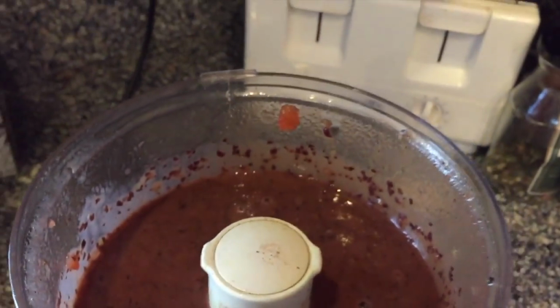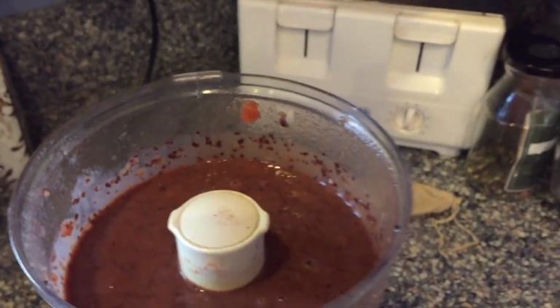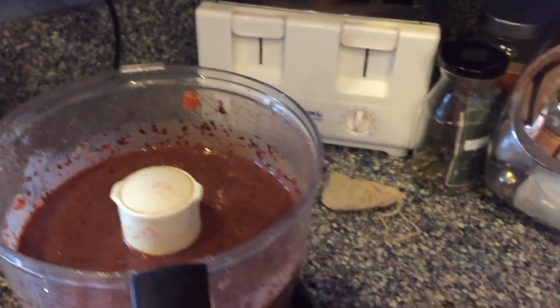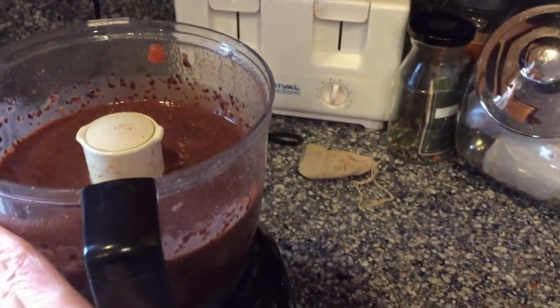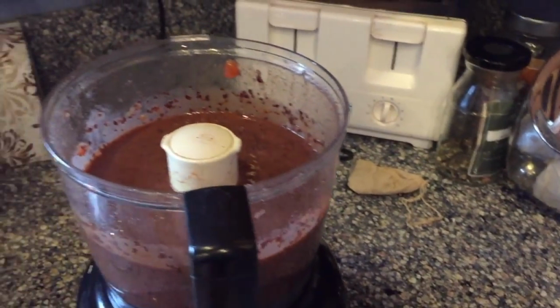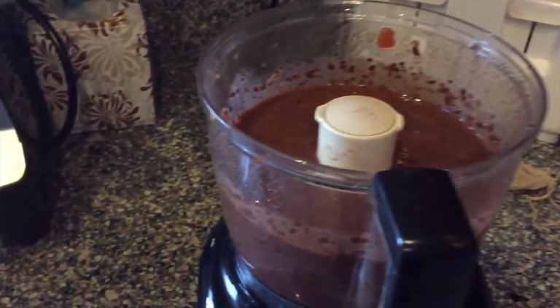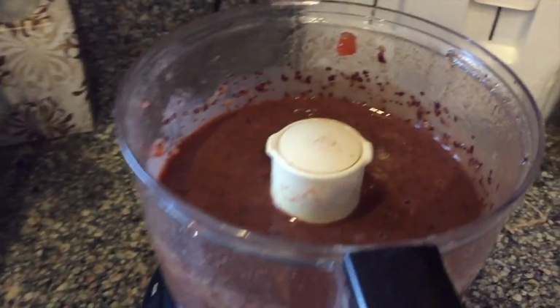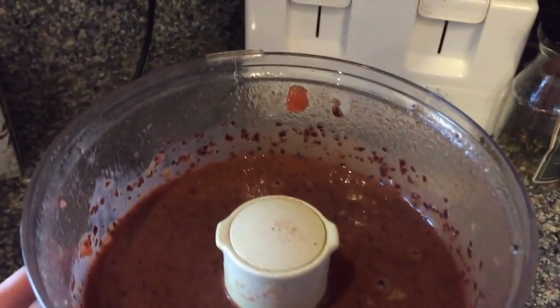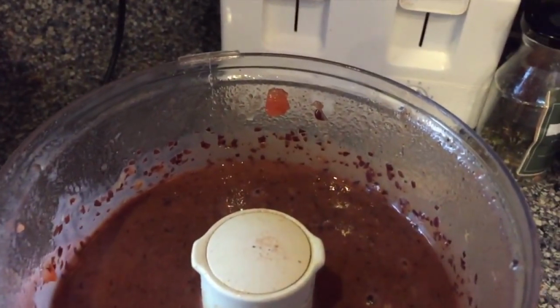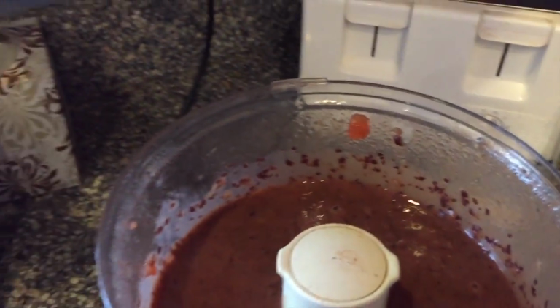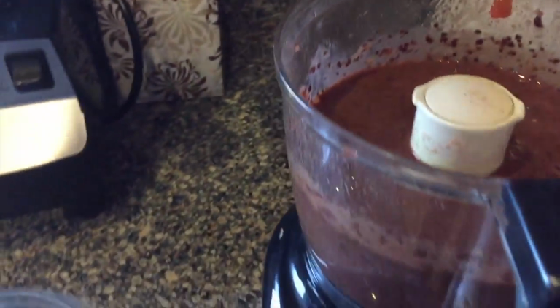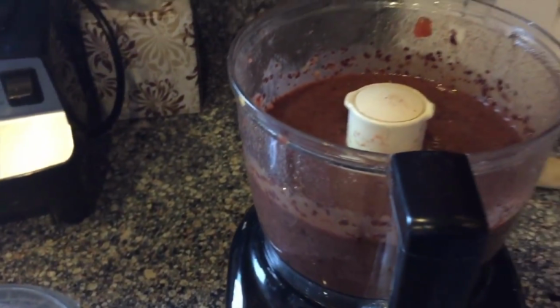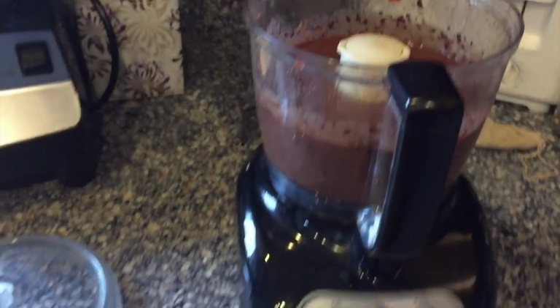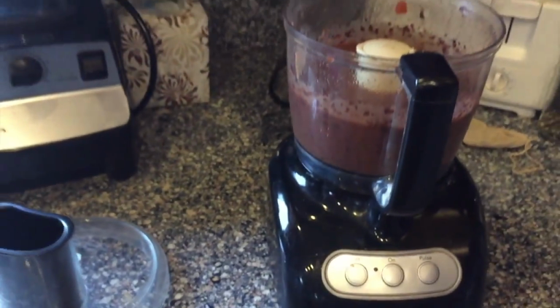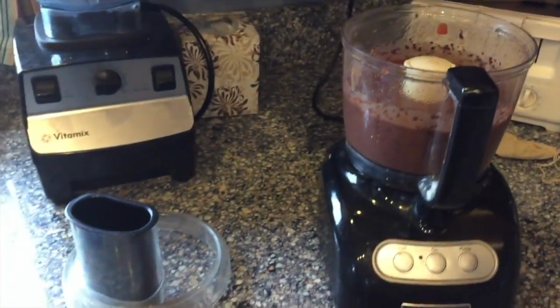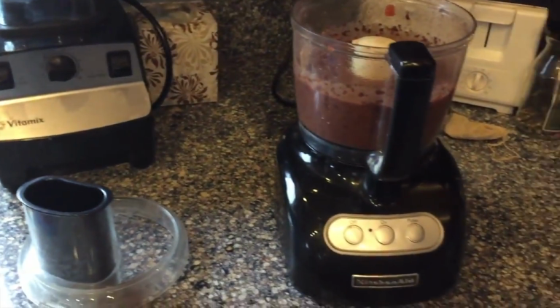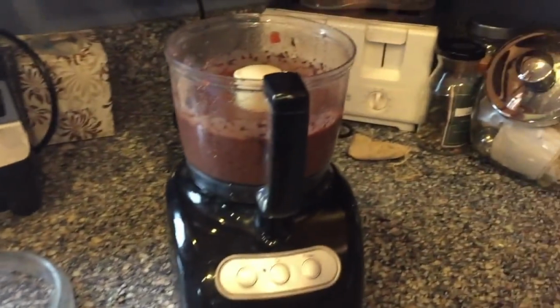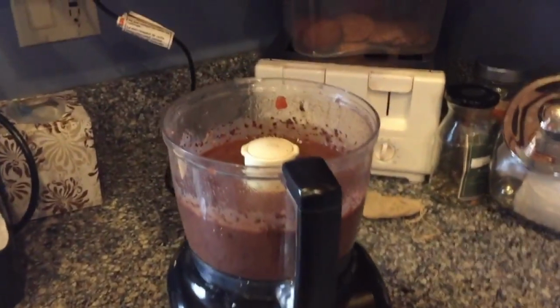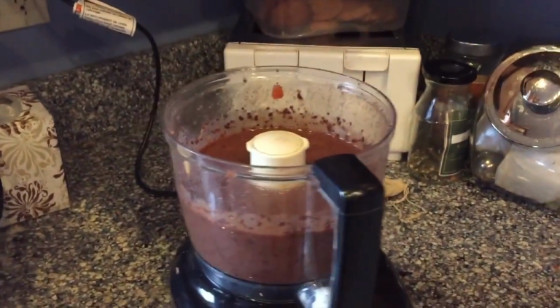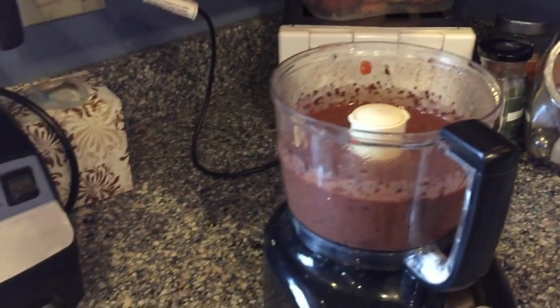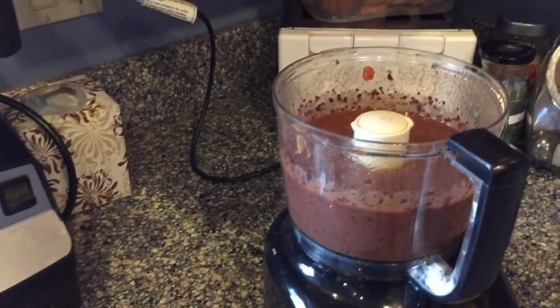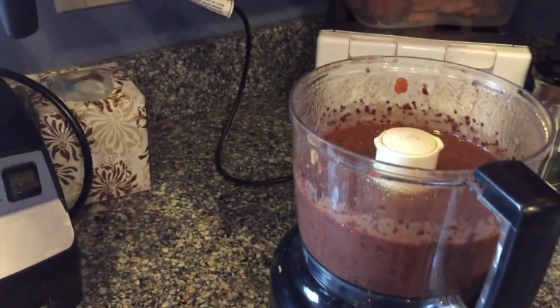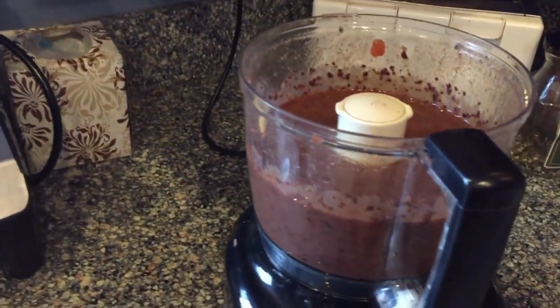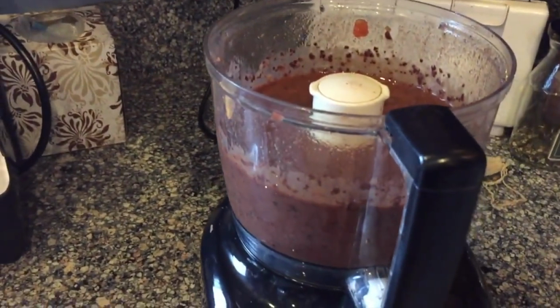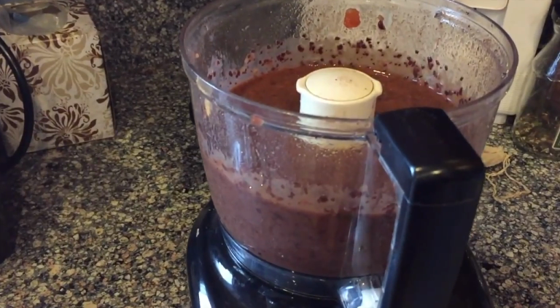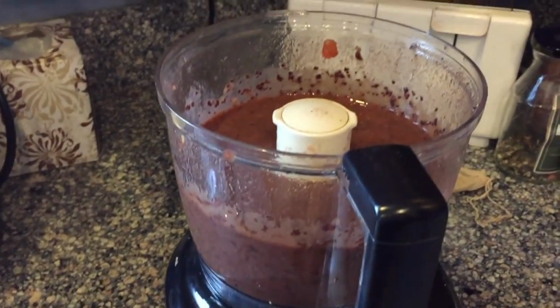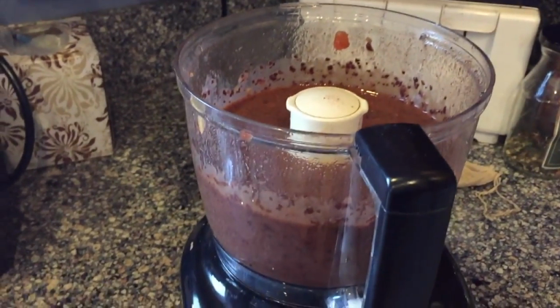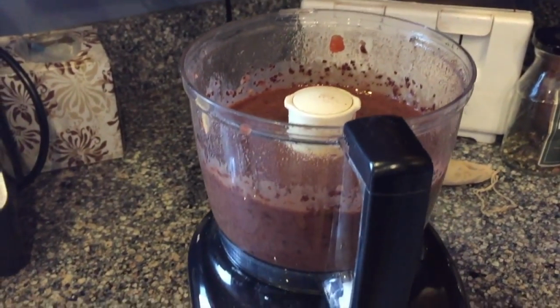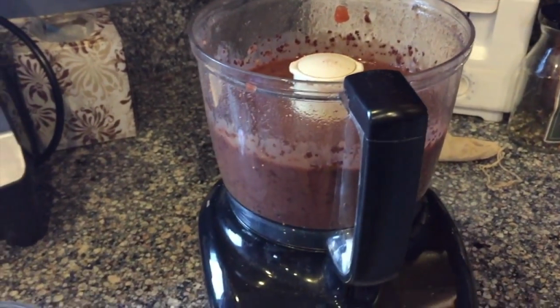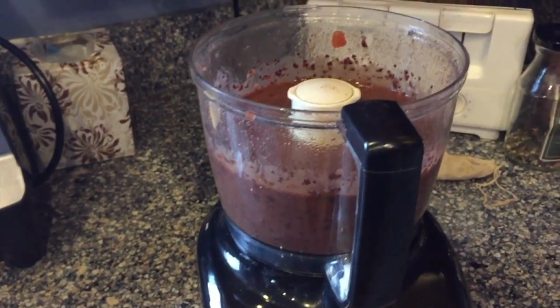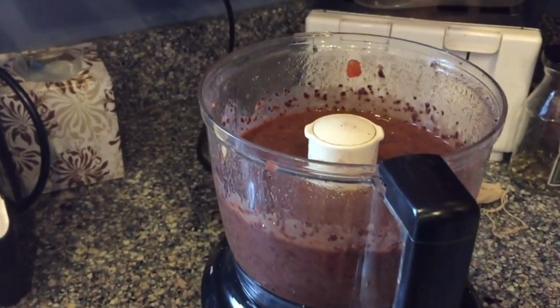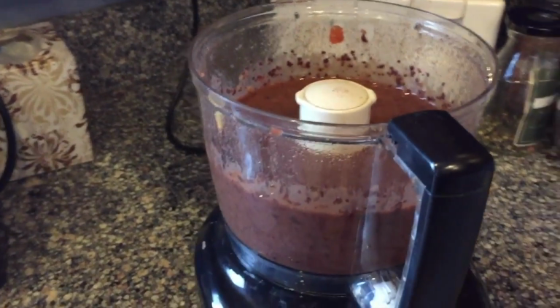And there you go — spicy black bean dip. I'll pour that into a bowl, and as soon as the chips are done, enjoy a healthy, good-for-you snack.